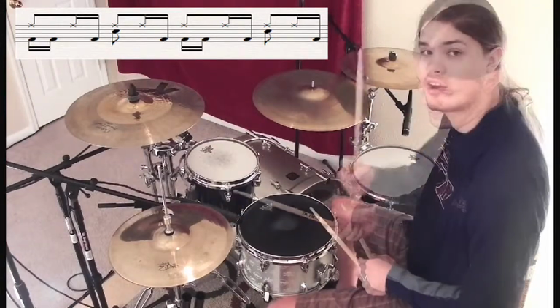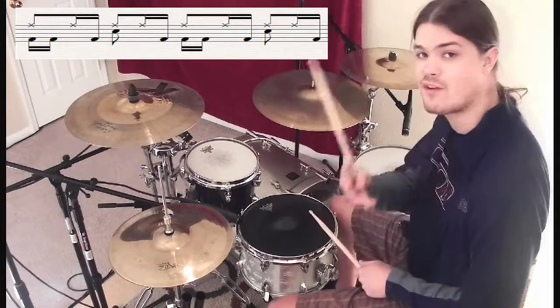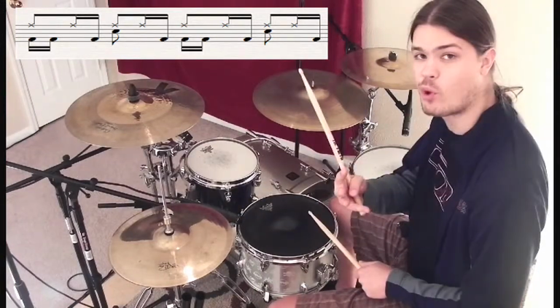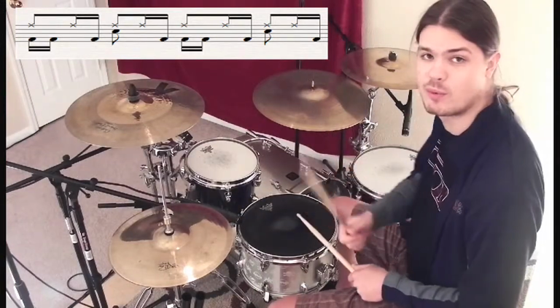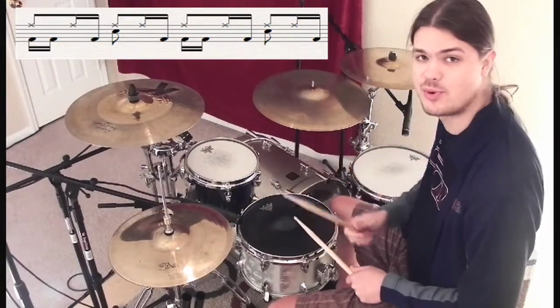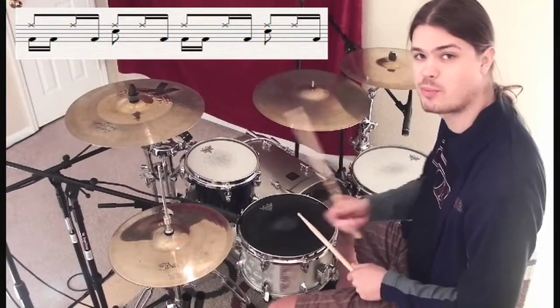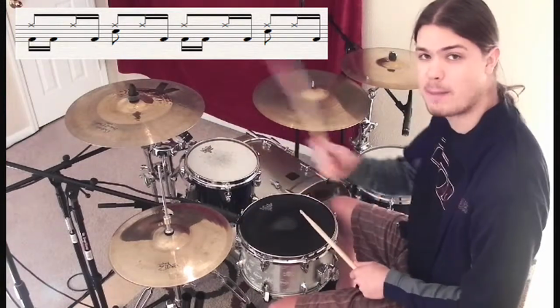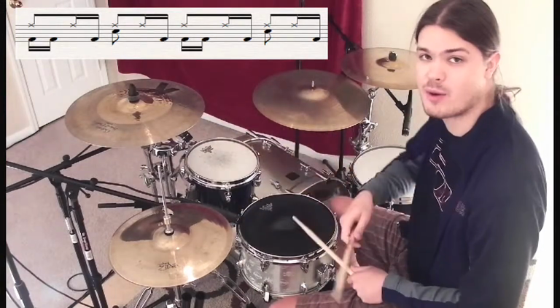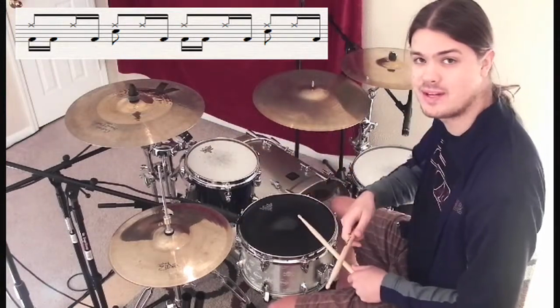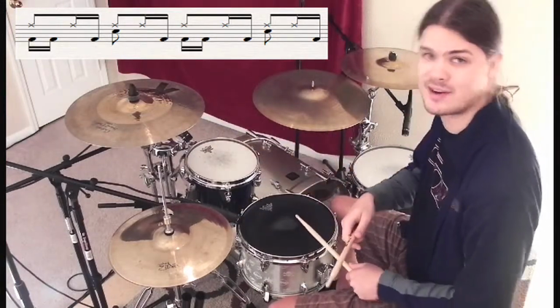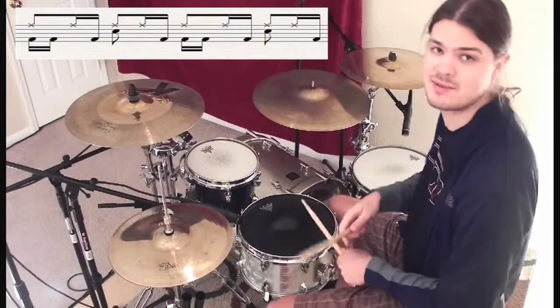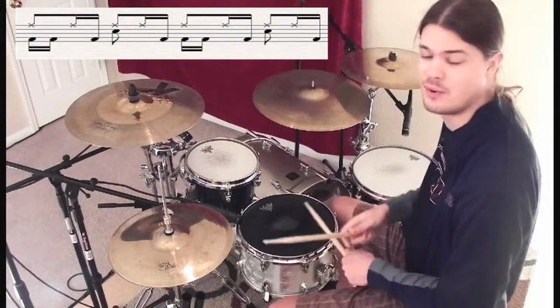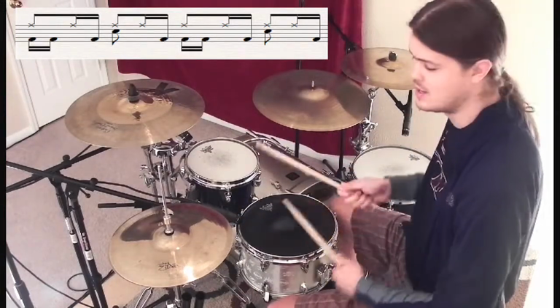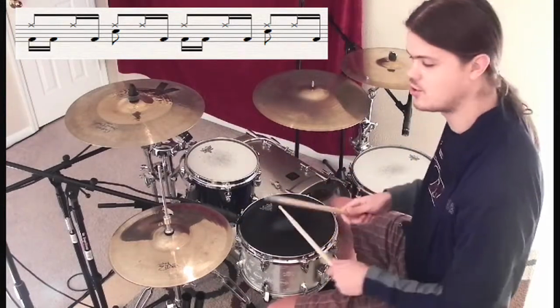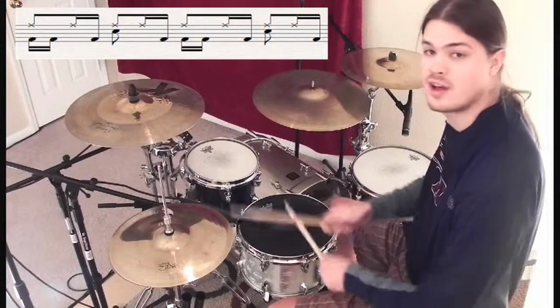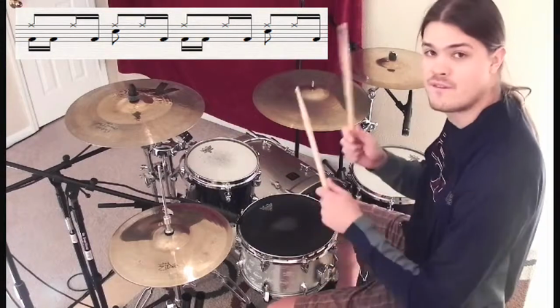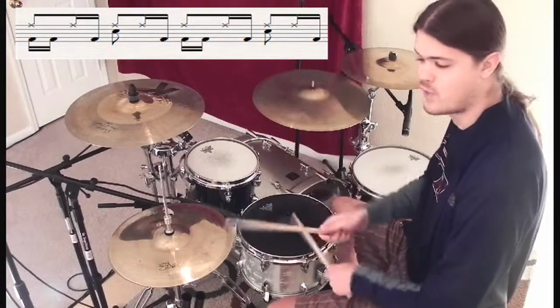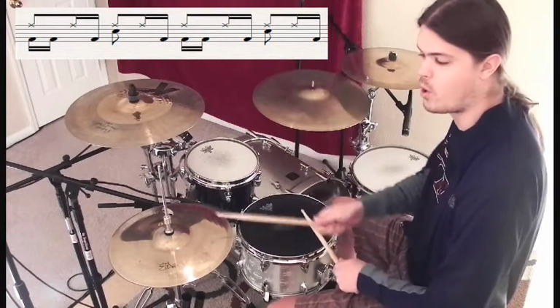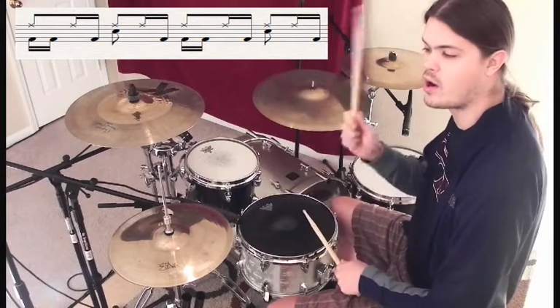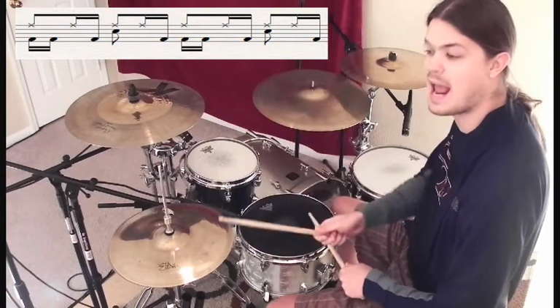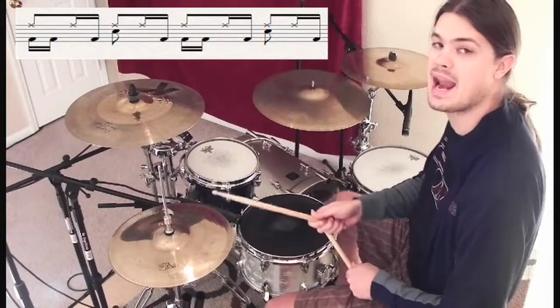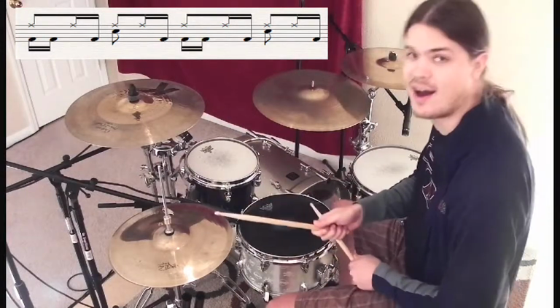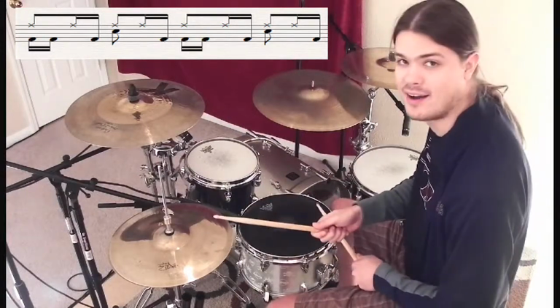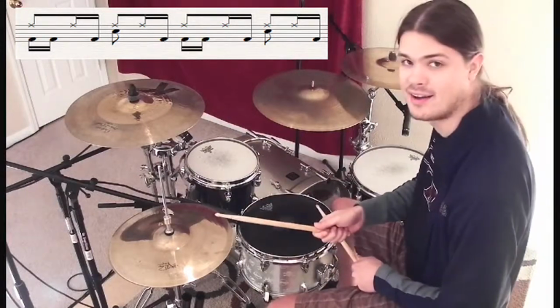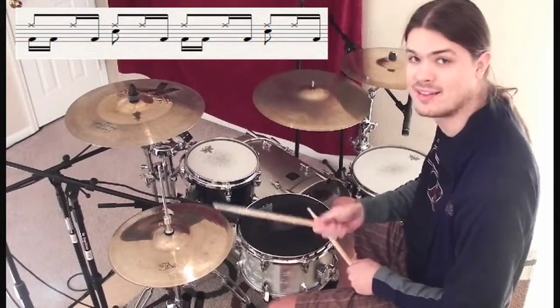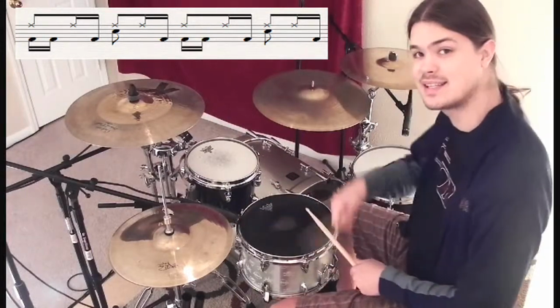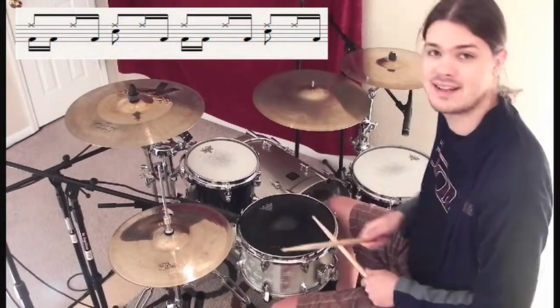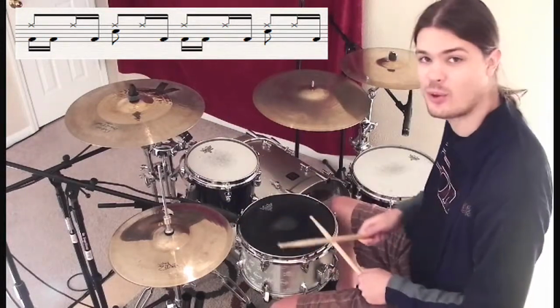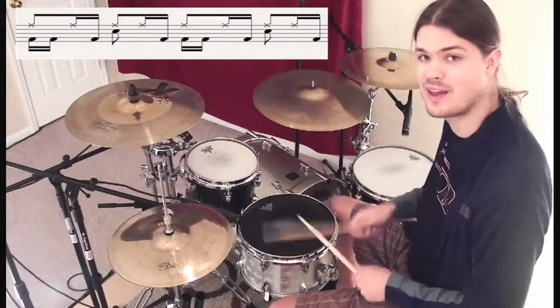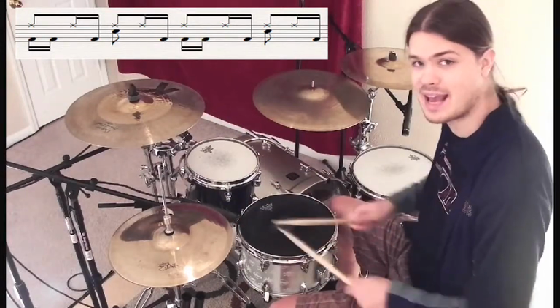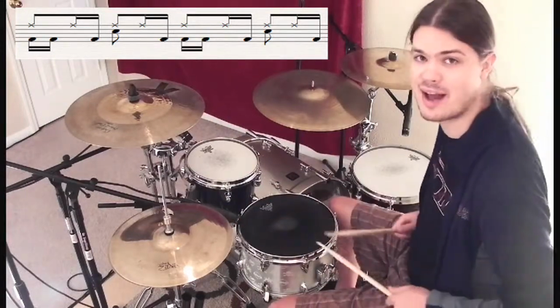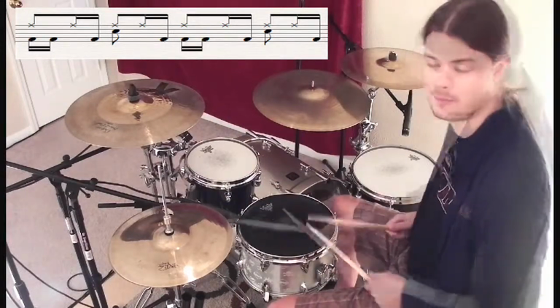And then on count four, what we're doing is bringing back what we did on count two — so just four, and, a. Let's listen to the whole thing and count it out.